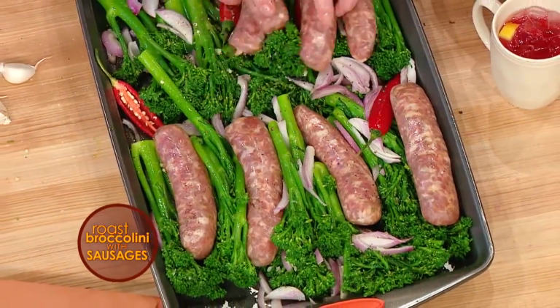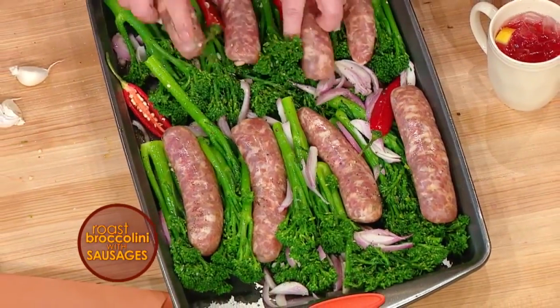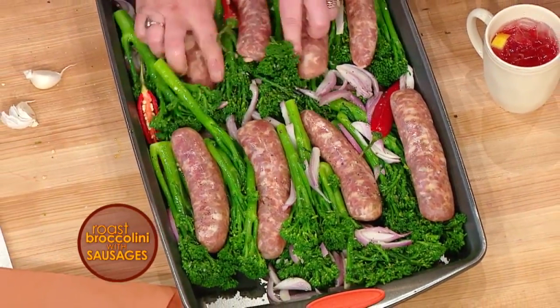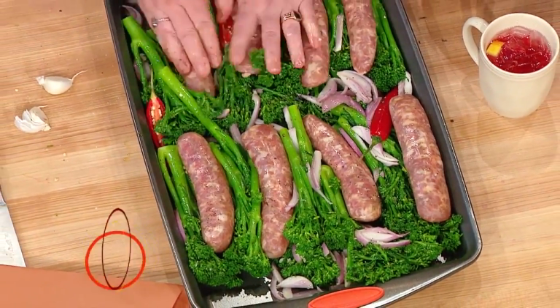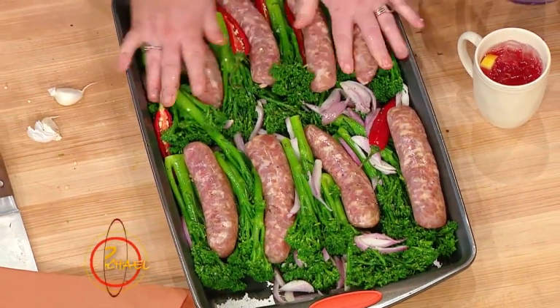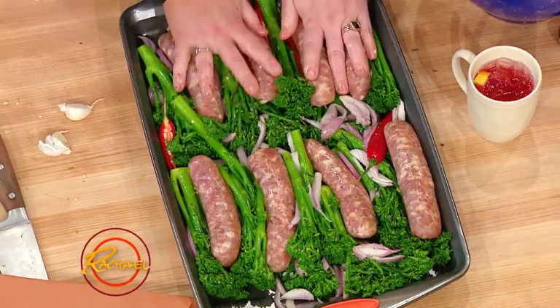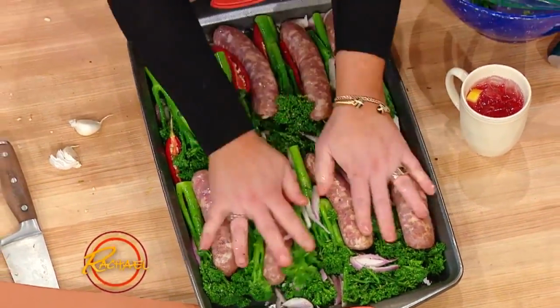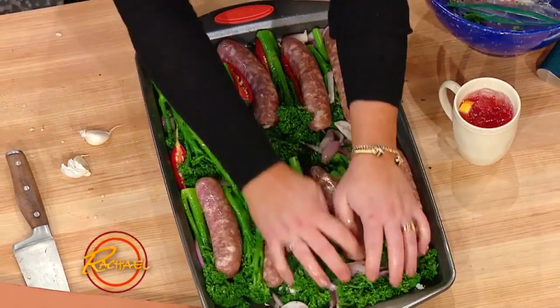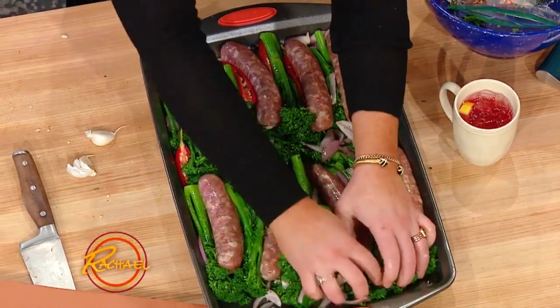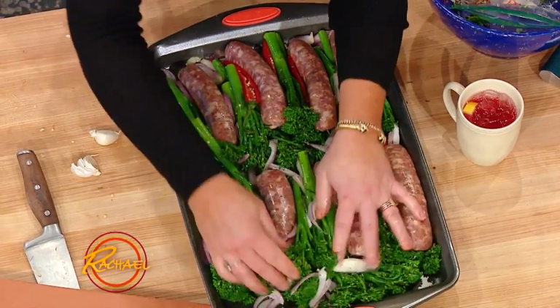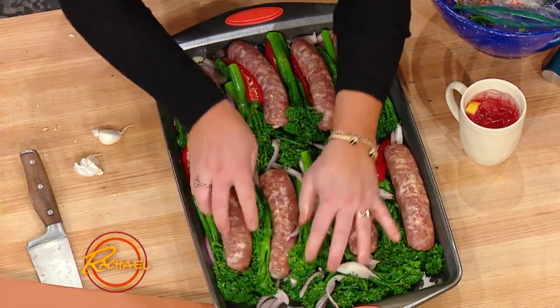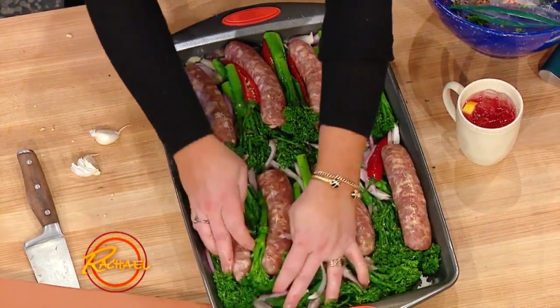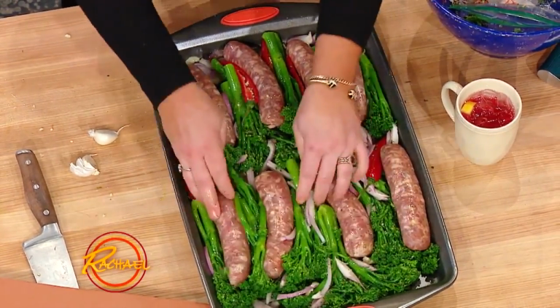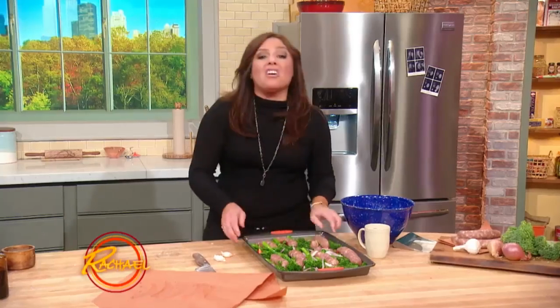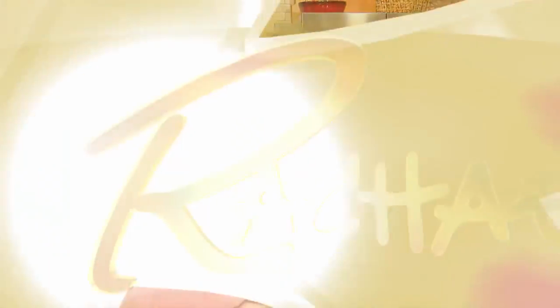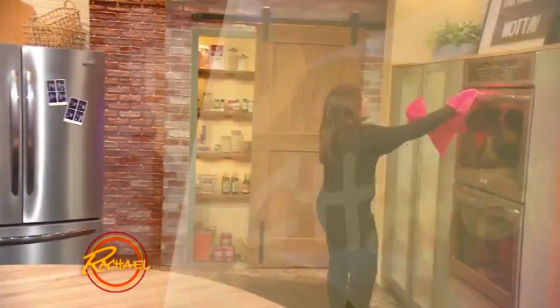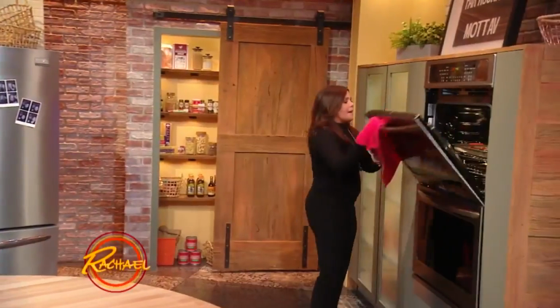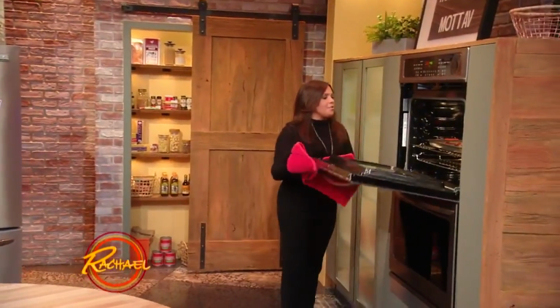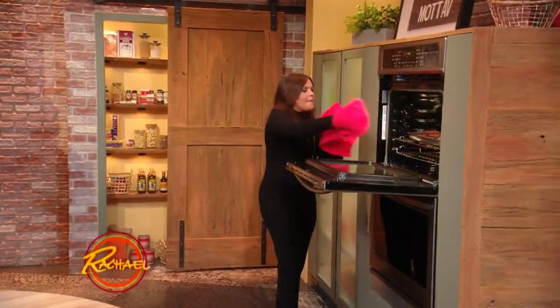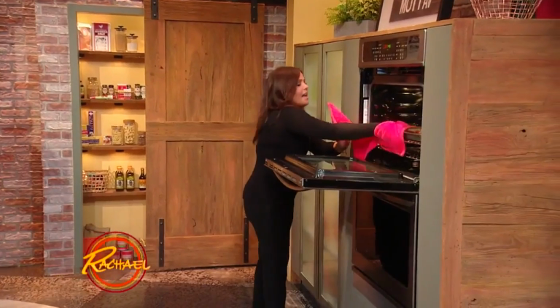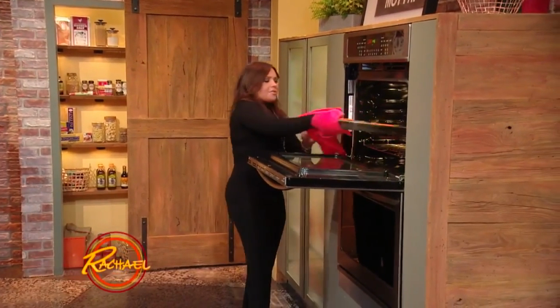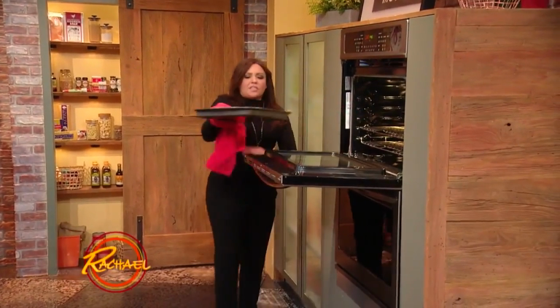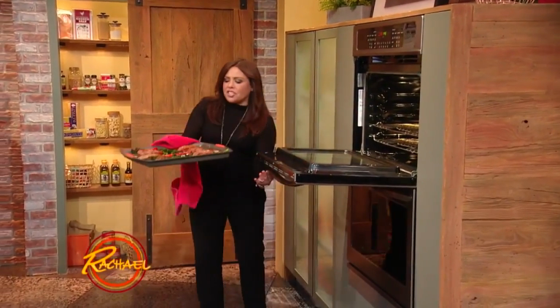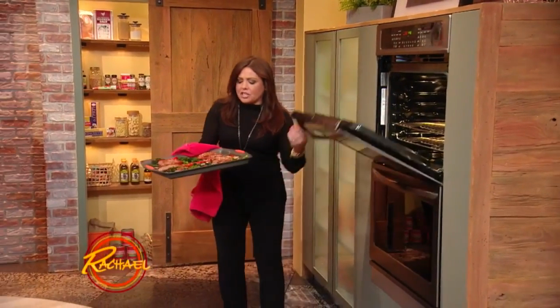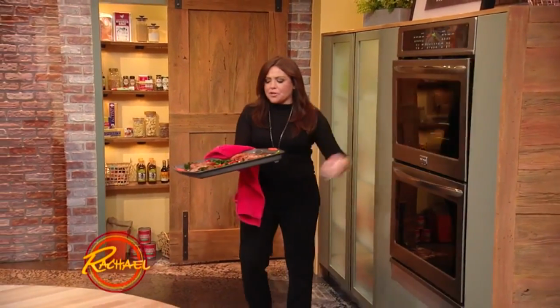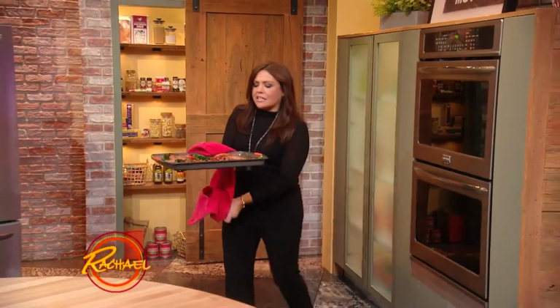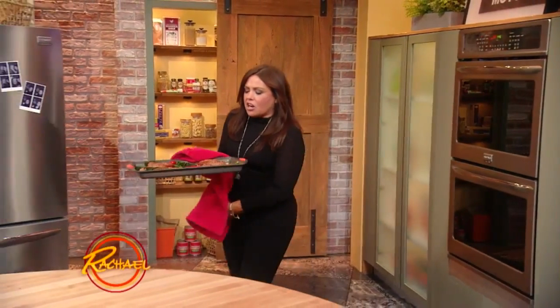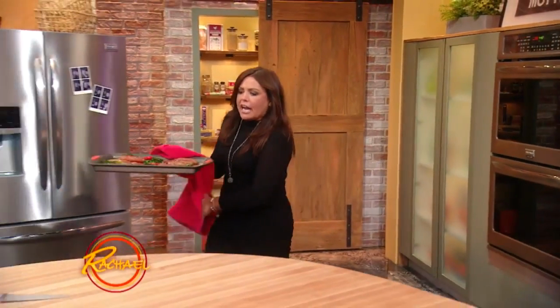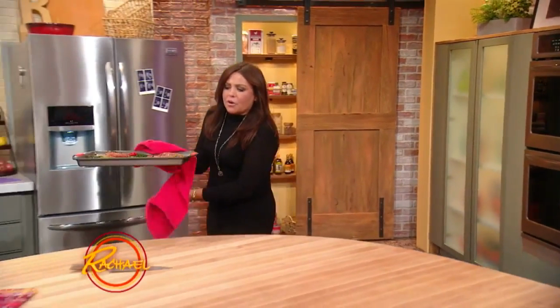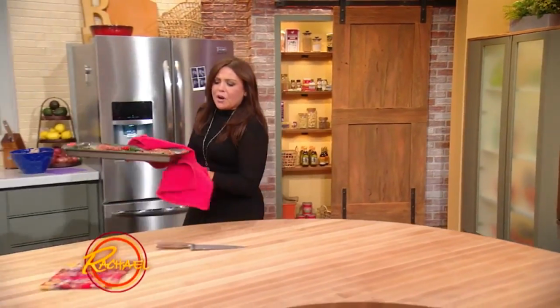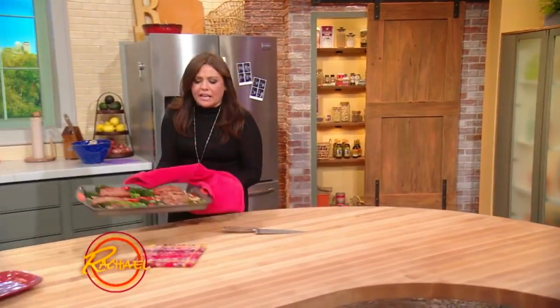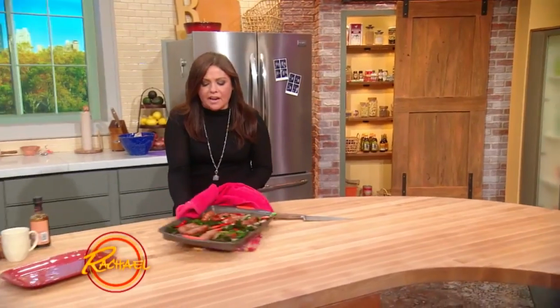Then you just throw this in the oven and let it do its thing for 30 to 40 minutes until it's all good. I'm going to grab our sweet sausages, chili peppers, shallots, garlic, and roast broccolini out of the oven.